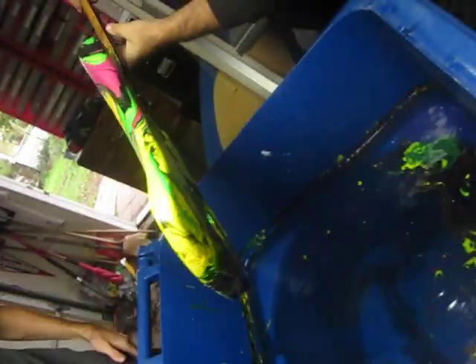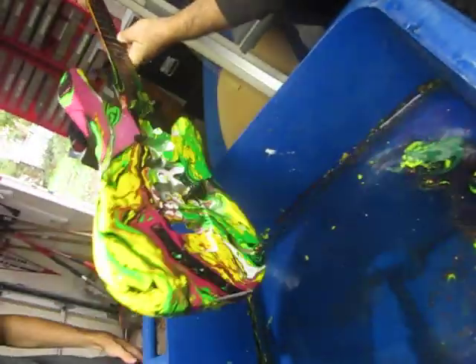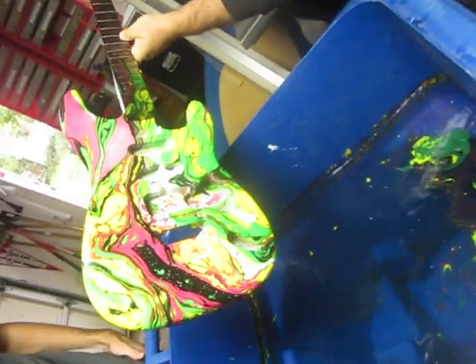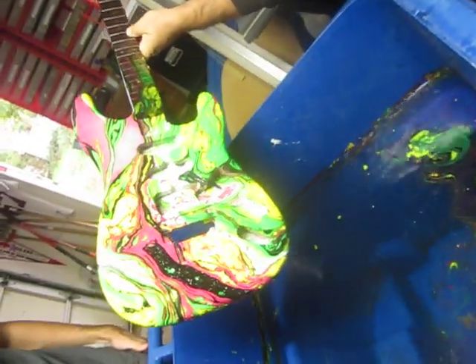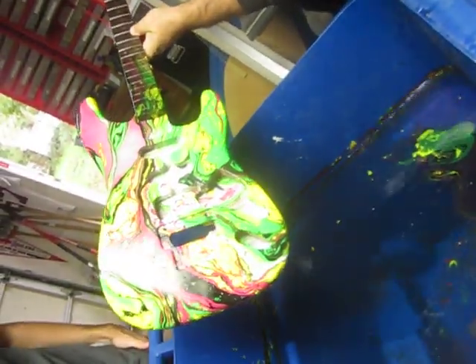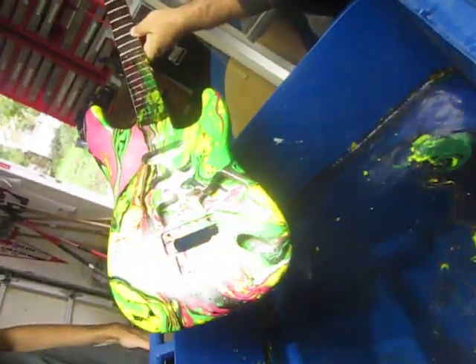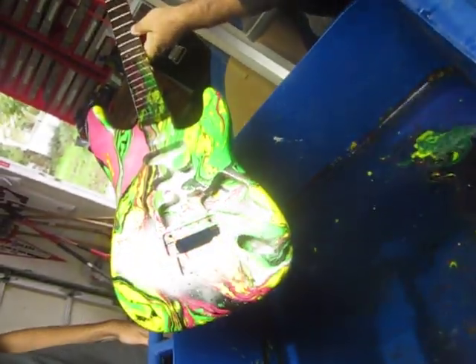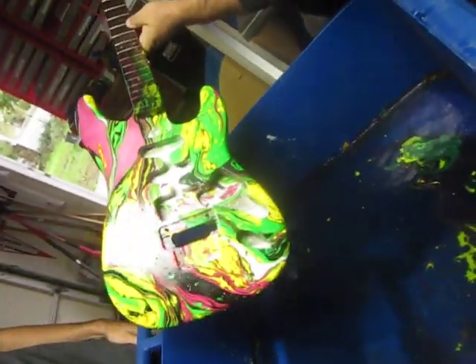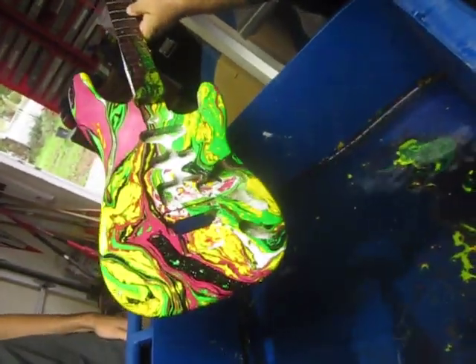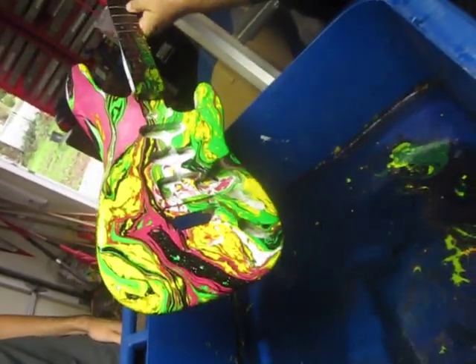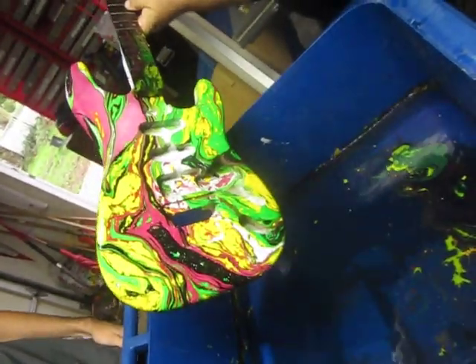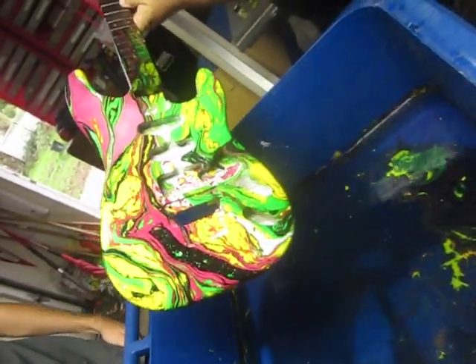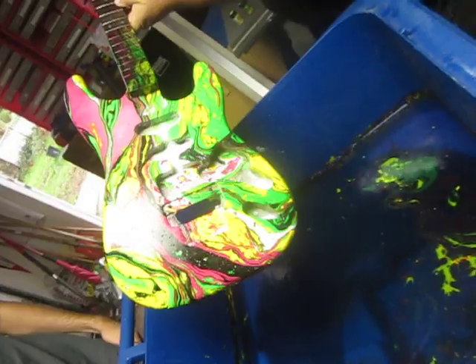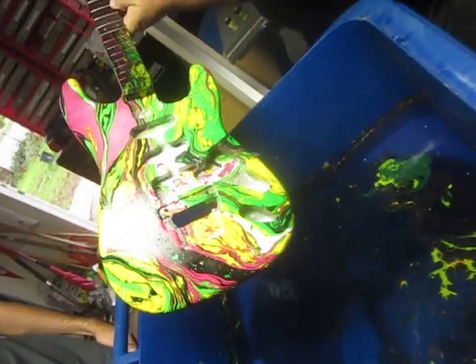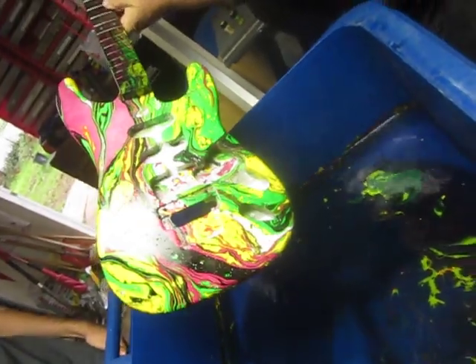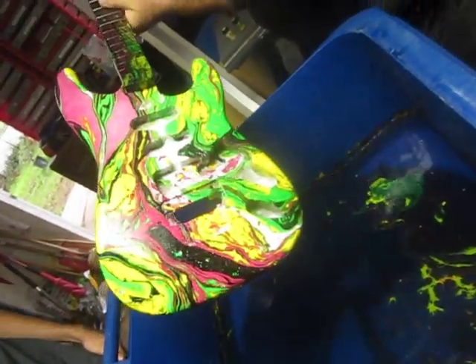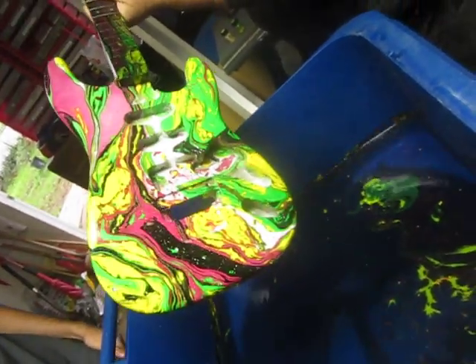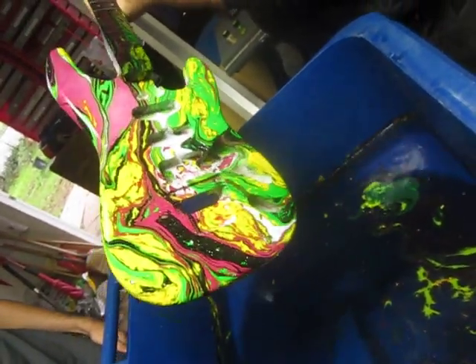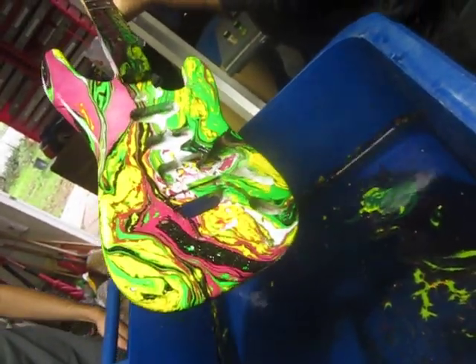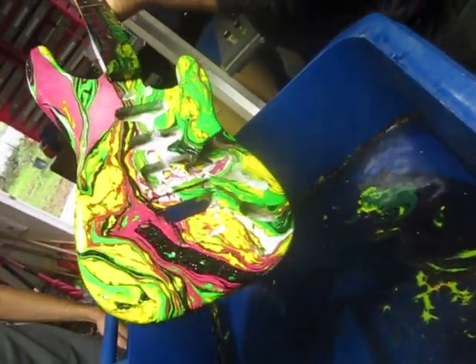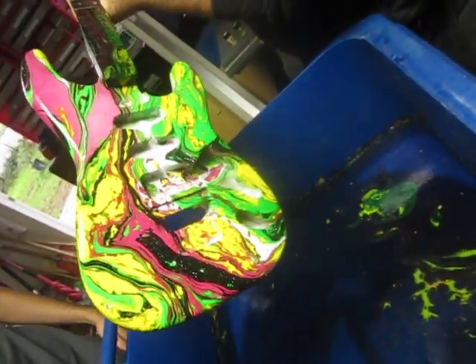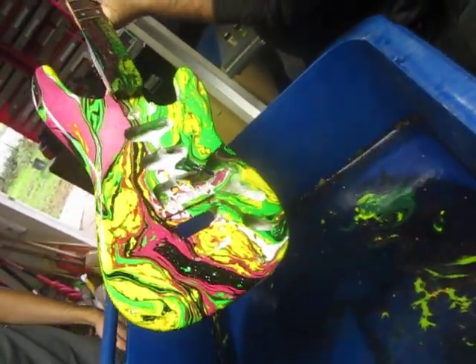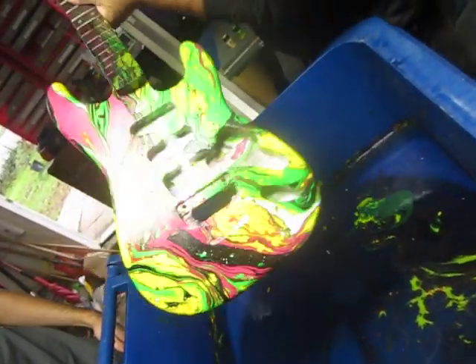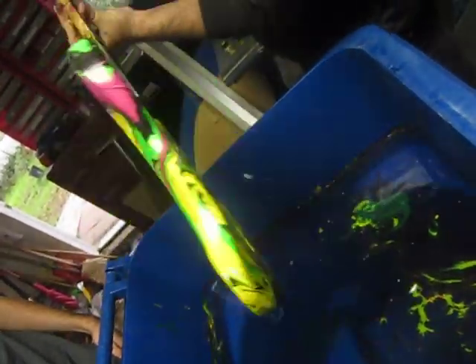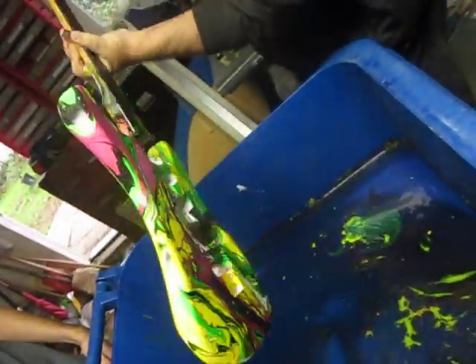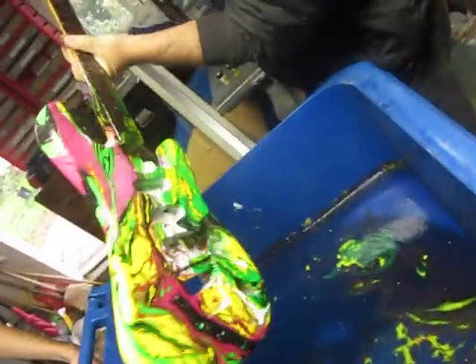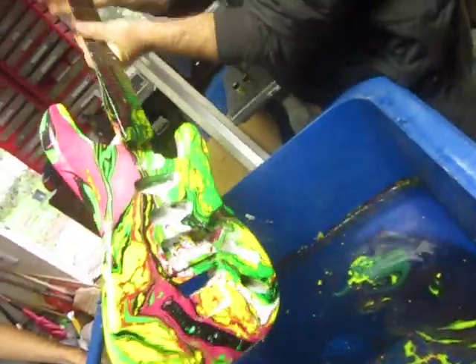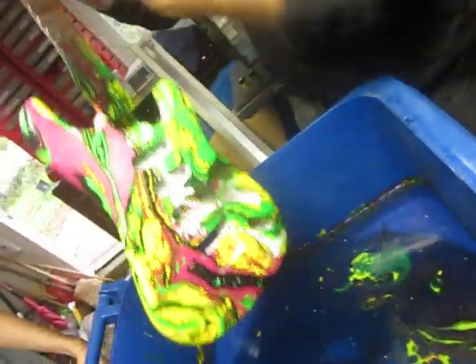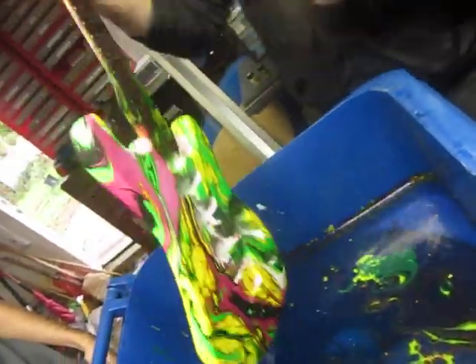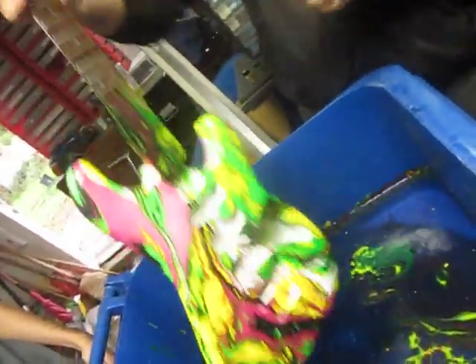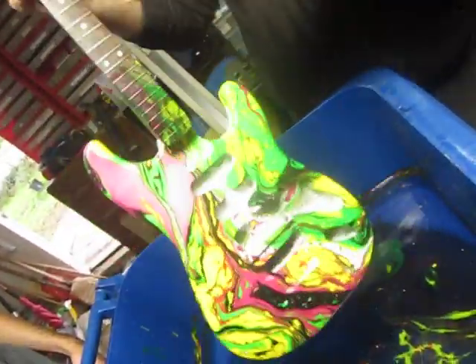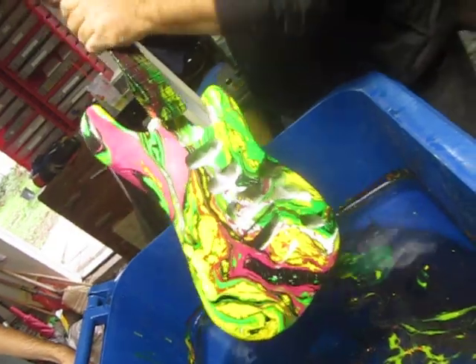There's my Steve Vai Passion and Warfare swirl on a Fender Stratocaster. Look at that. Wow, they're good.